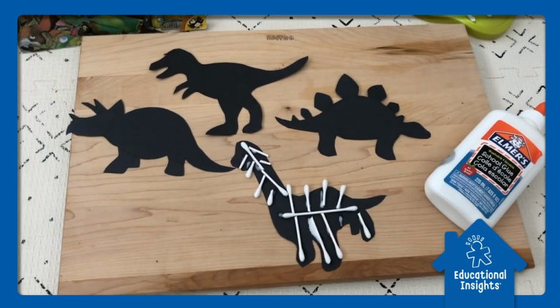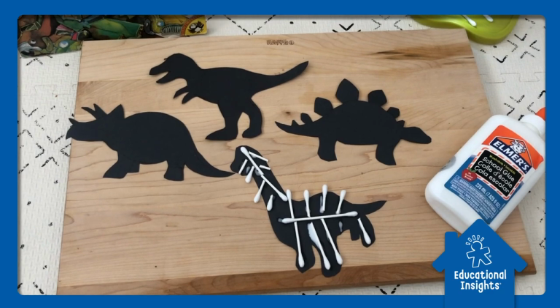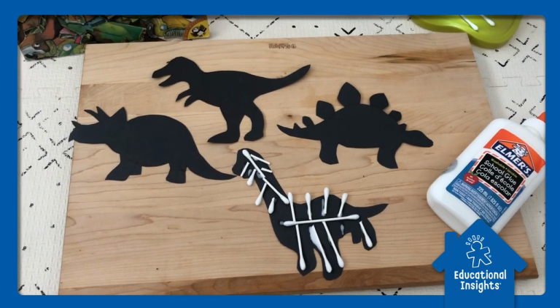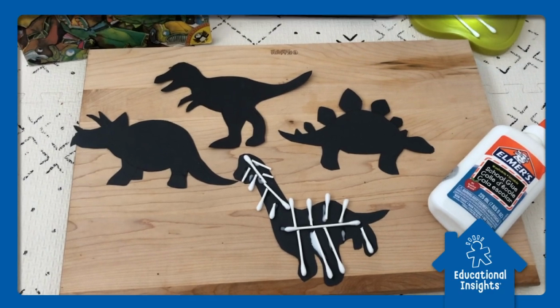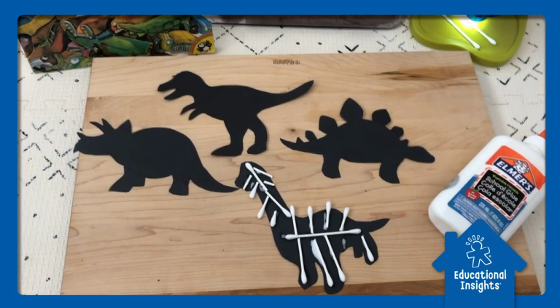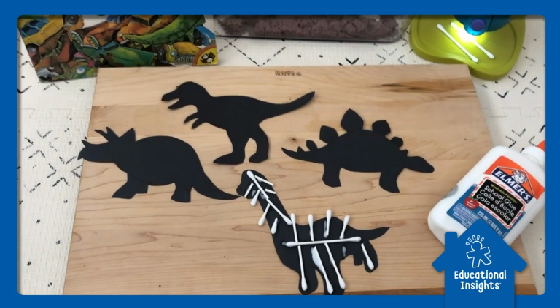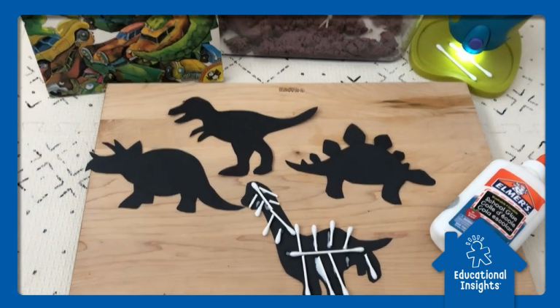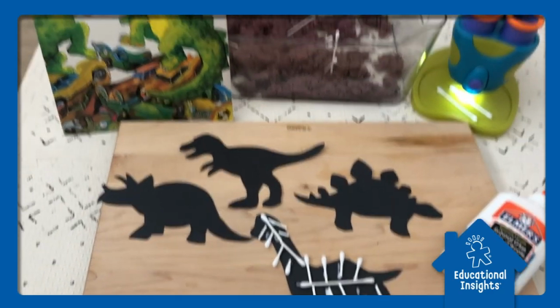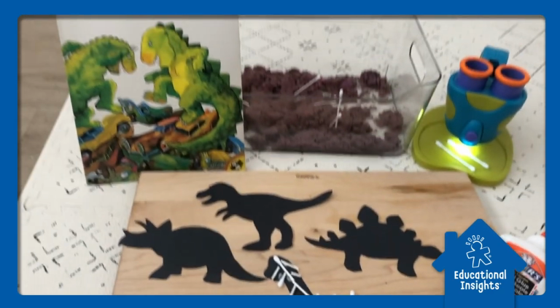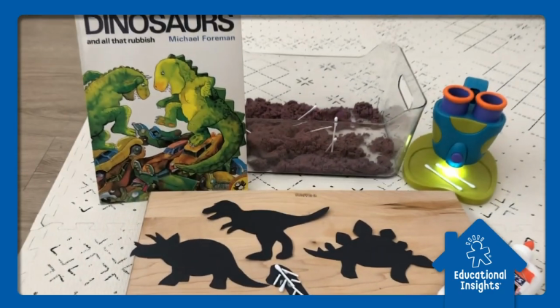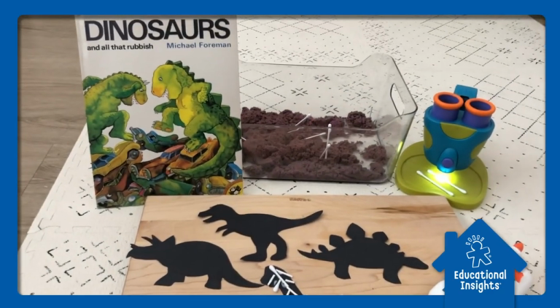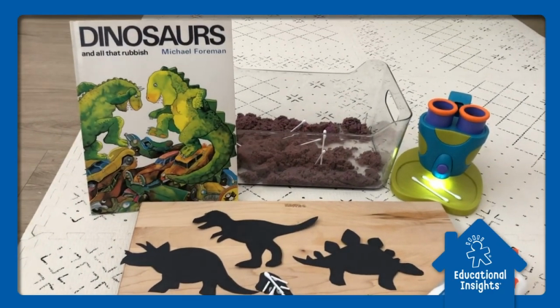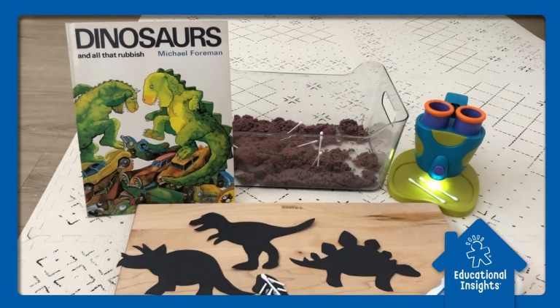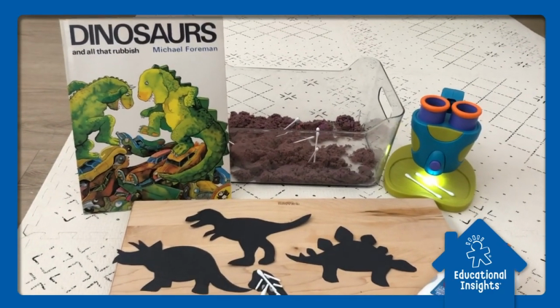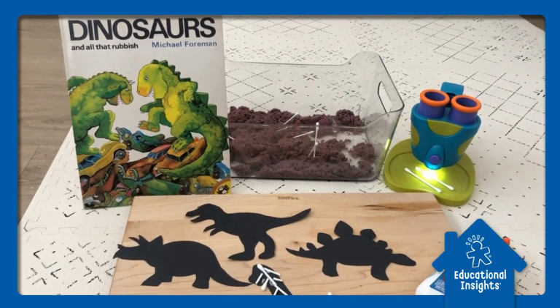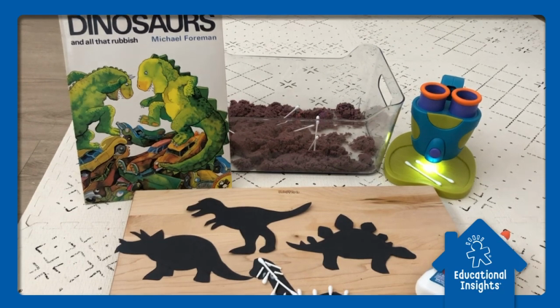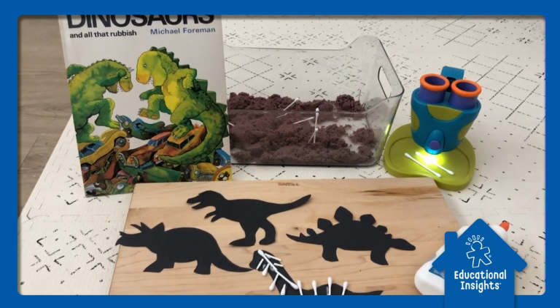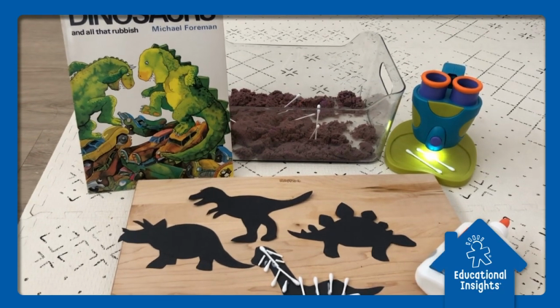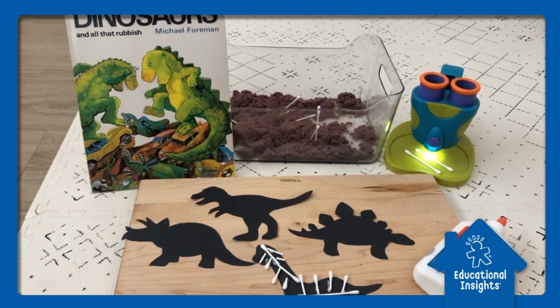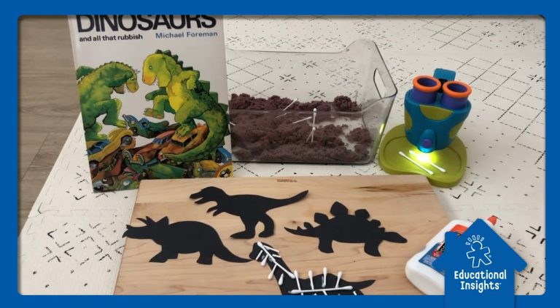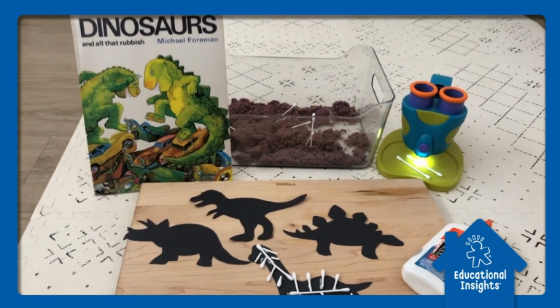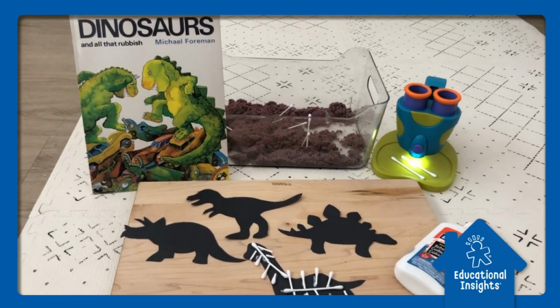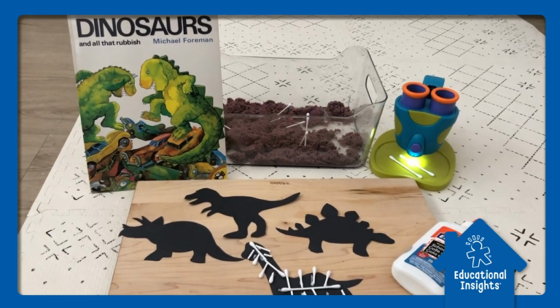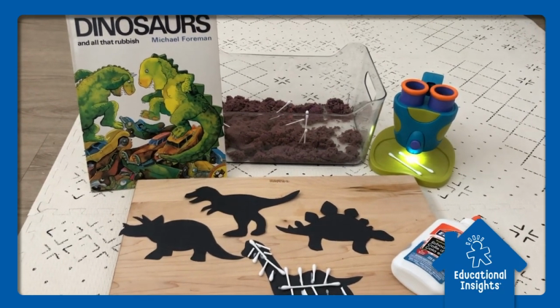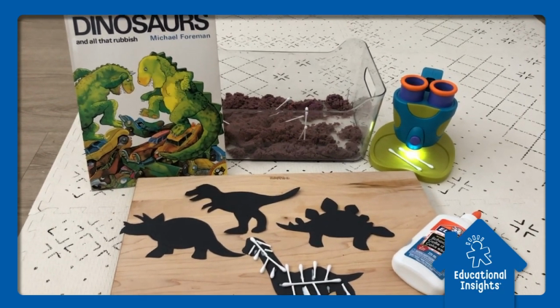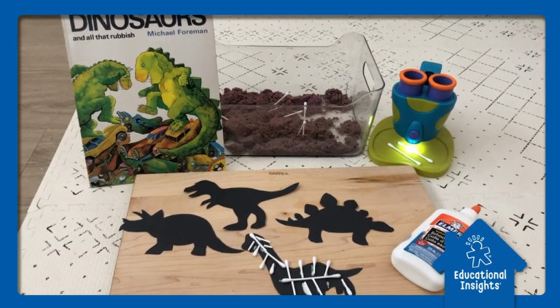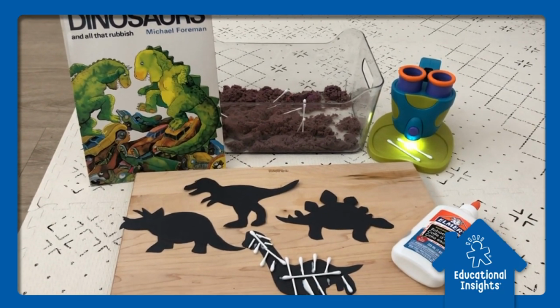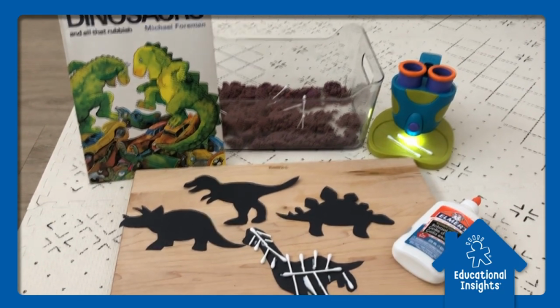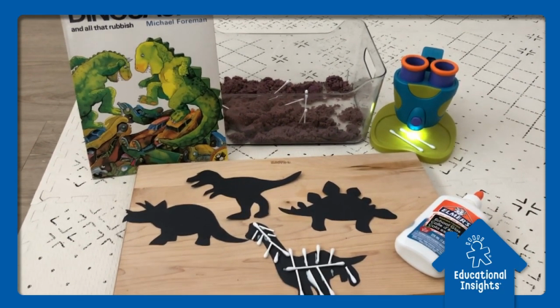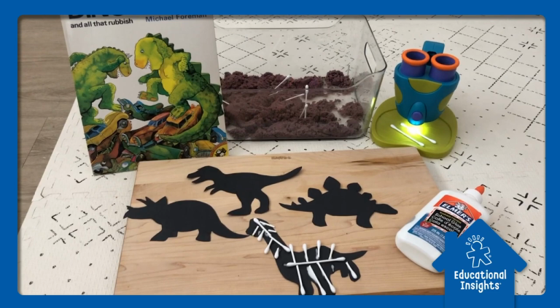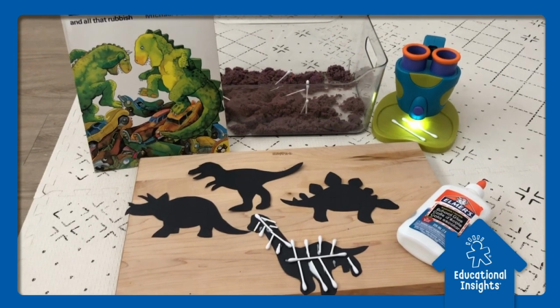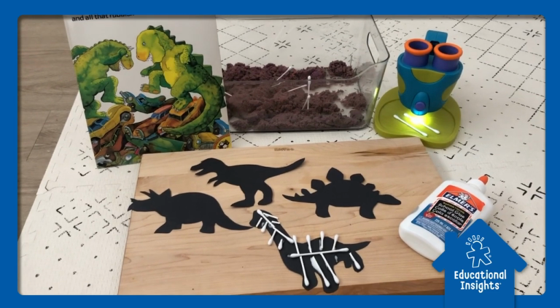One way to elevate this science activity is to add a dinosaur book to ask the right questions and make connections about the dinosaurs that existed in our world. Happy dinosaur digging!